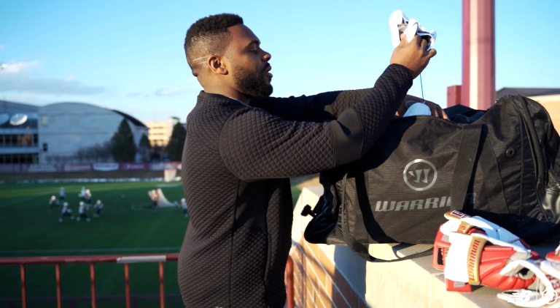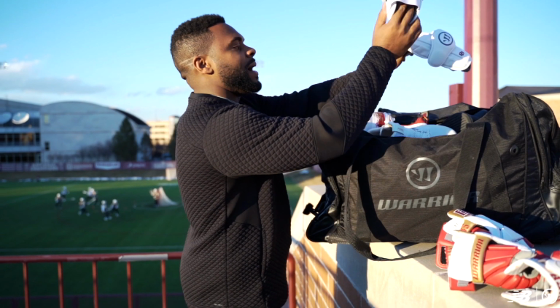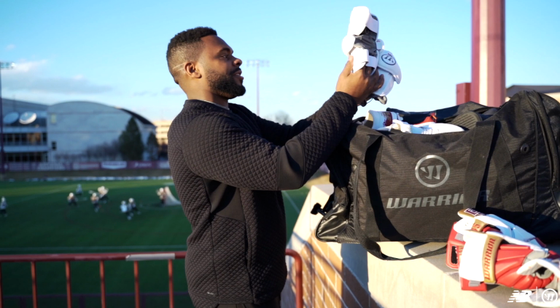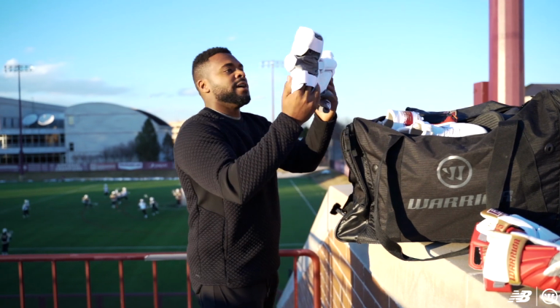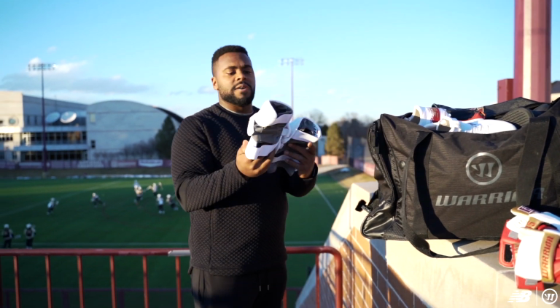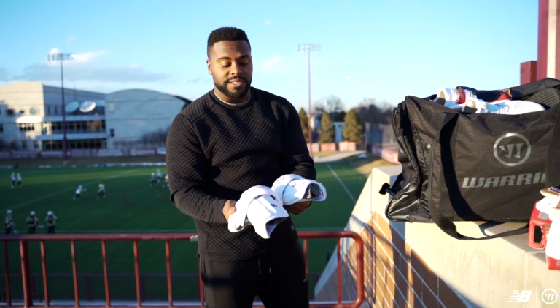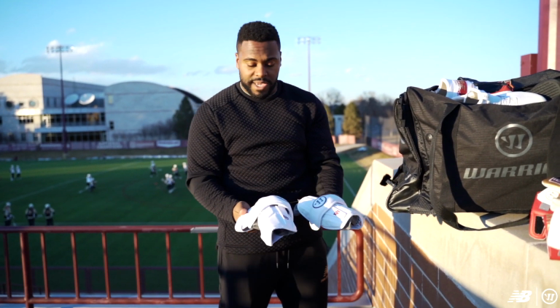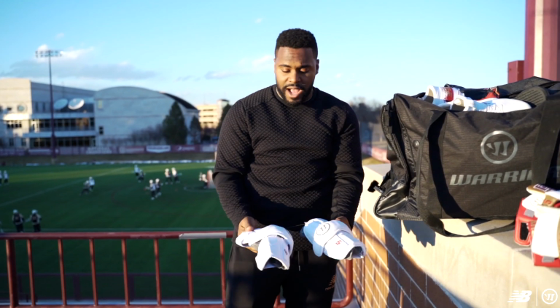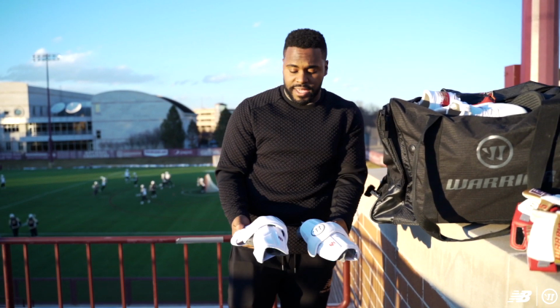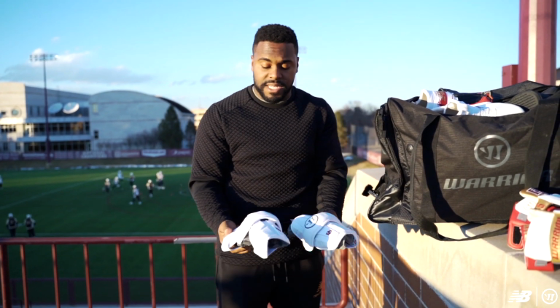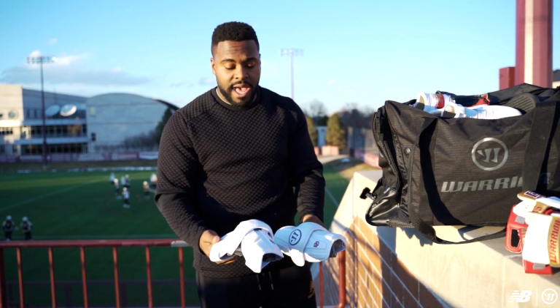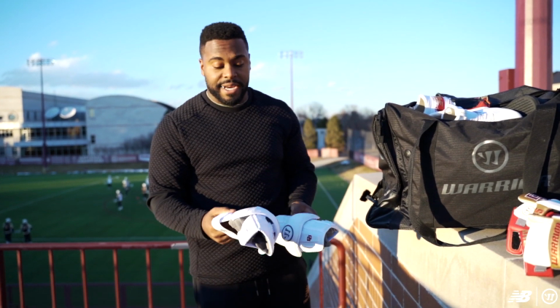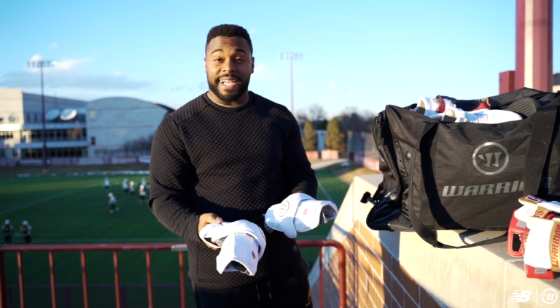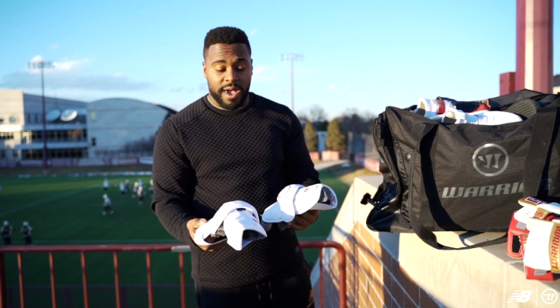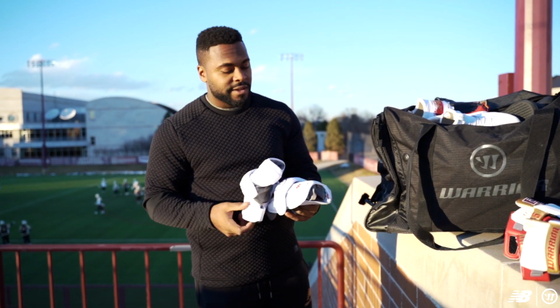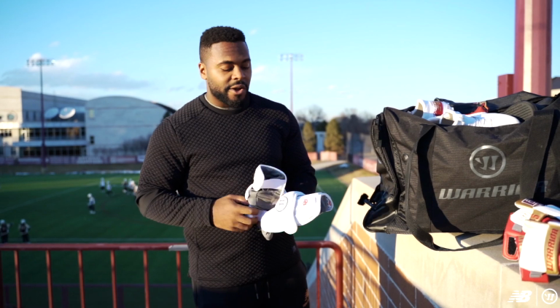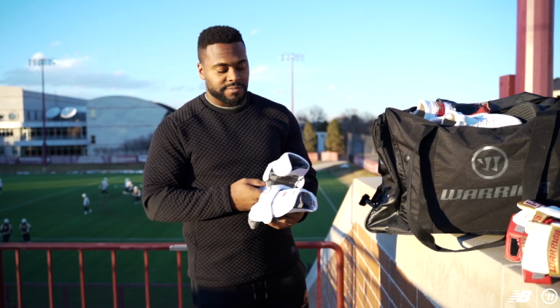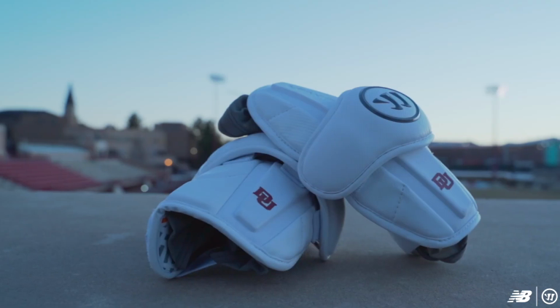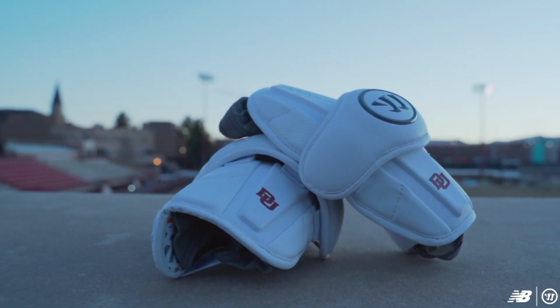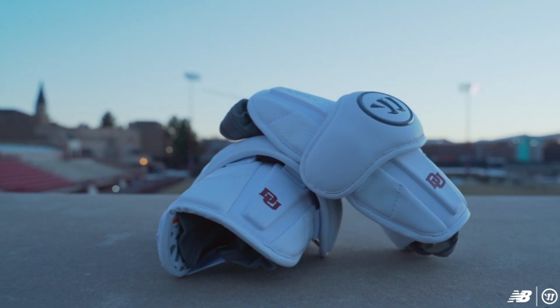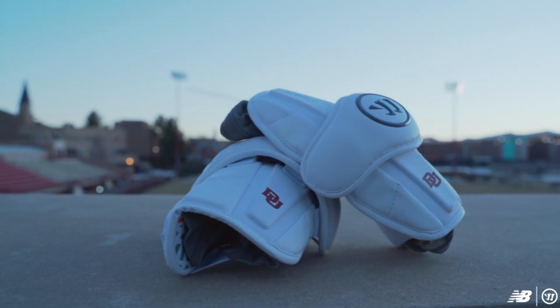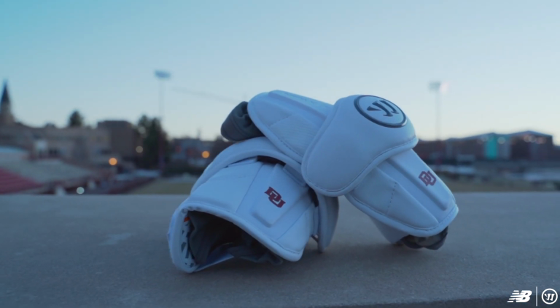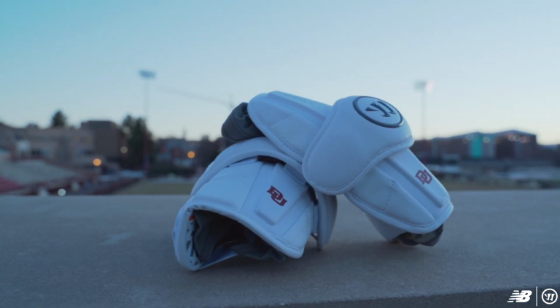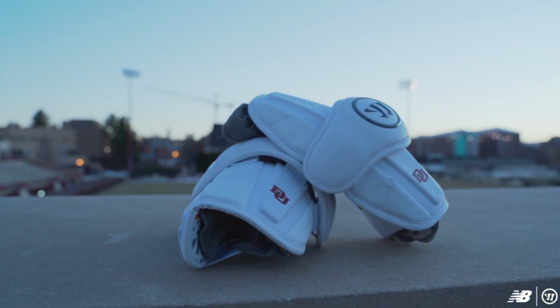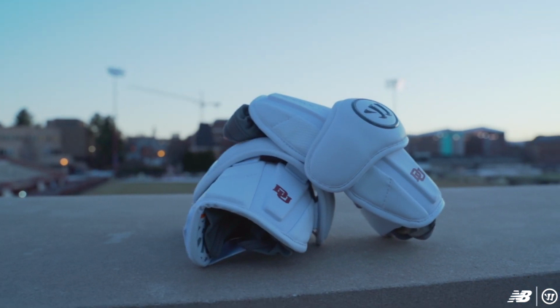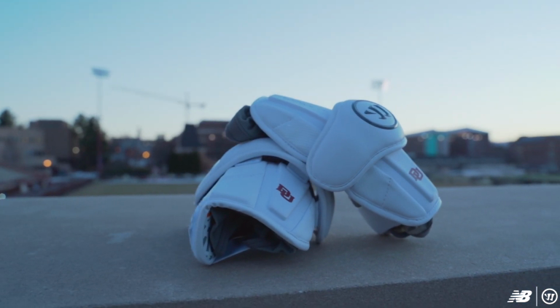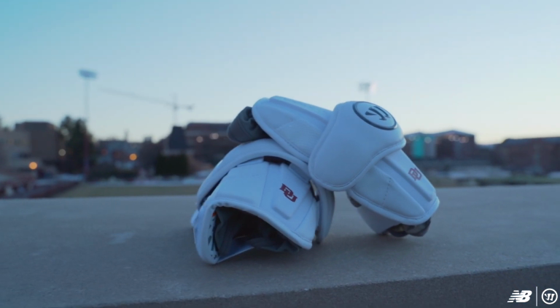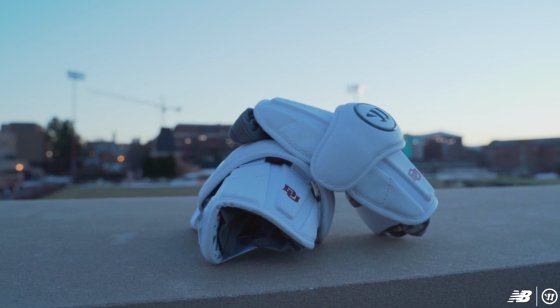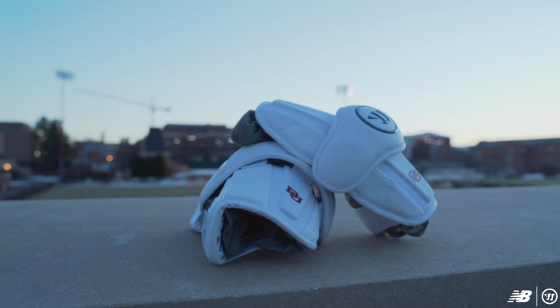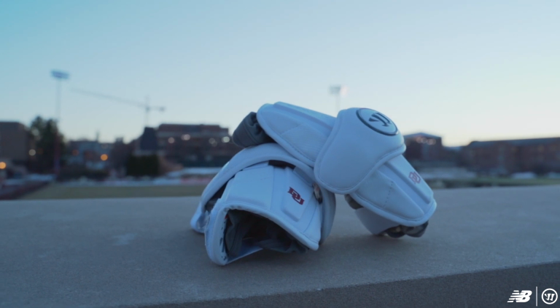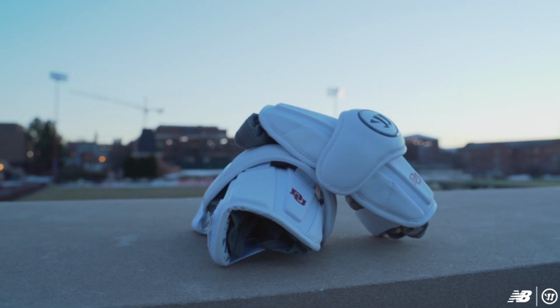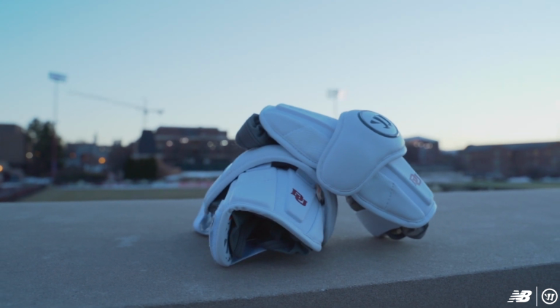Just going up the body here with the arm pads. These are the mids here. Obviously they come in D and attack as well. I'm a big fan of the clean white look, and I really like what they did here.